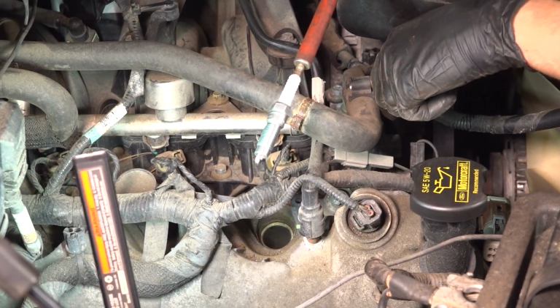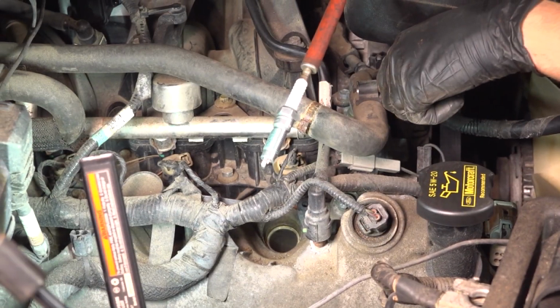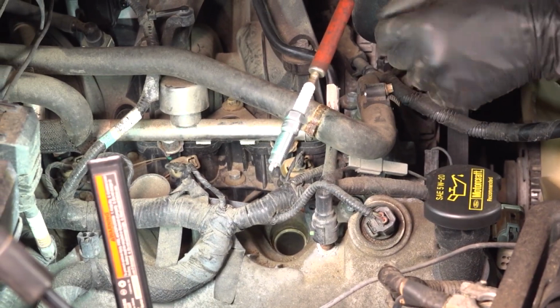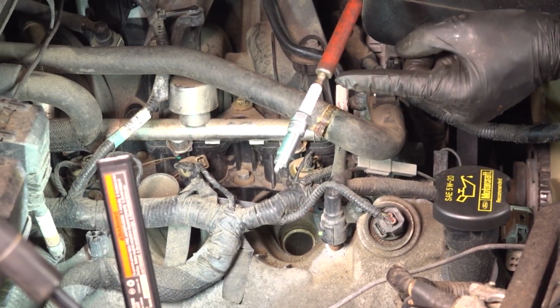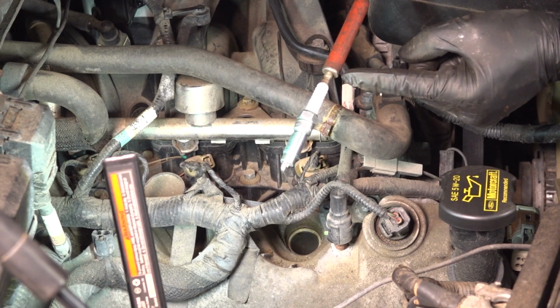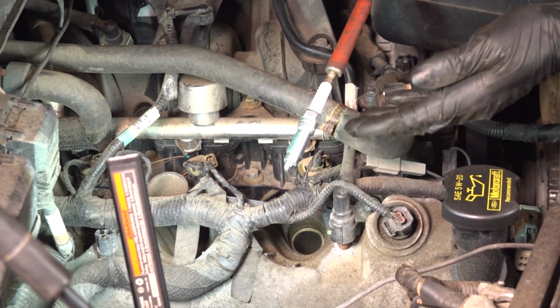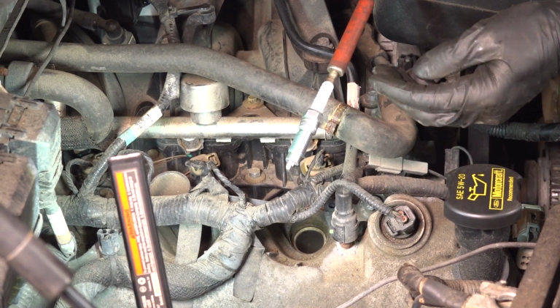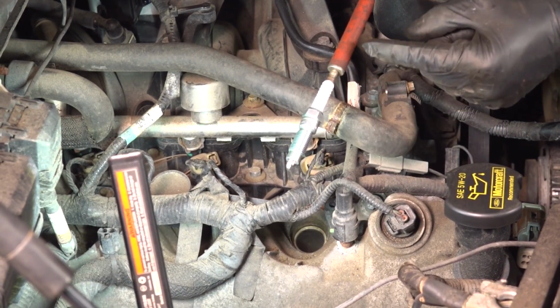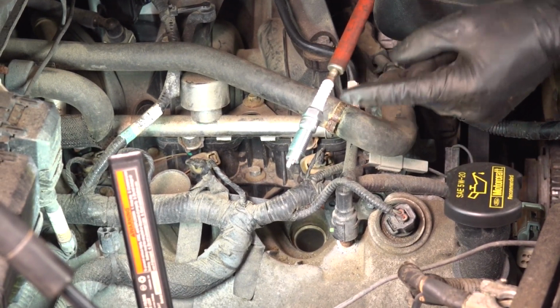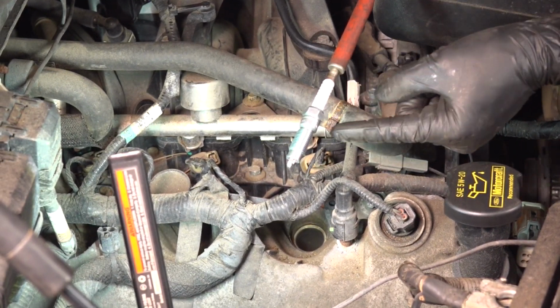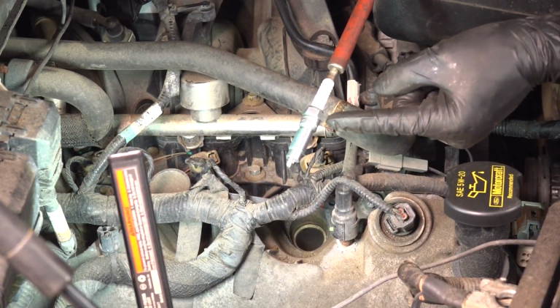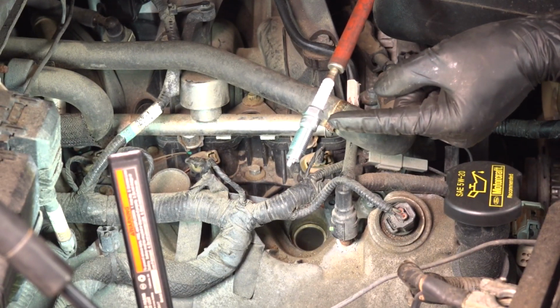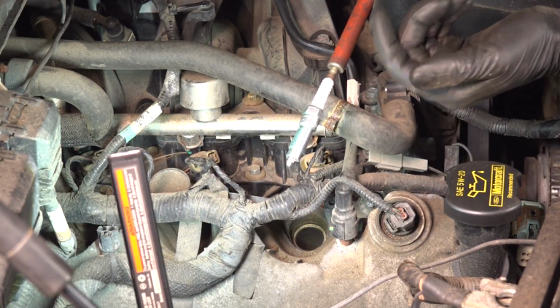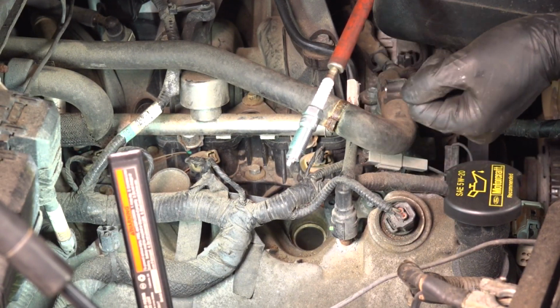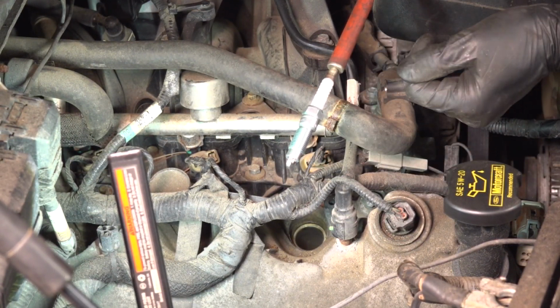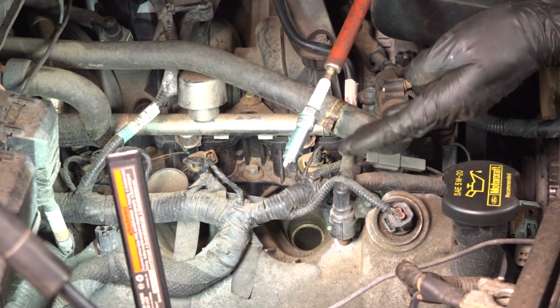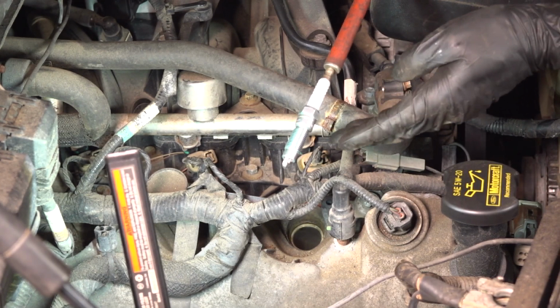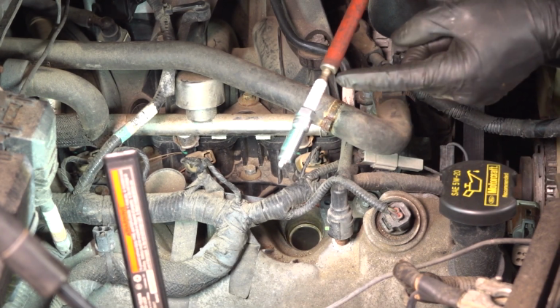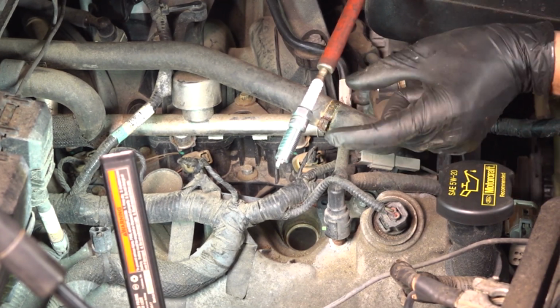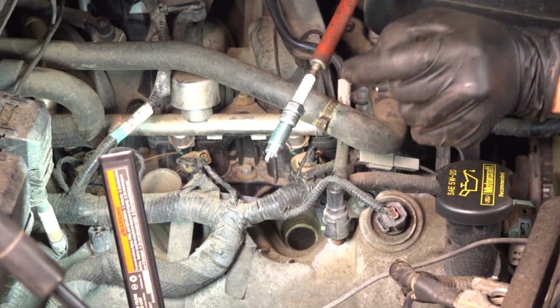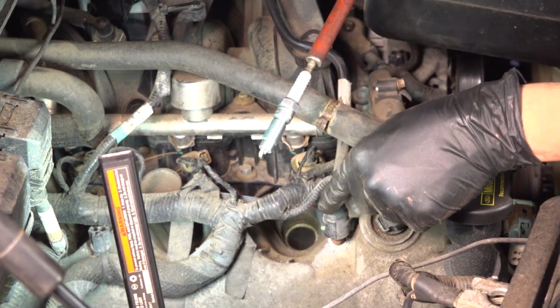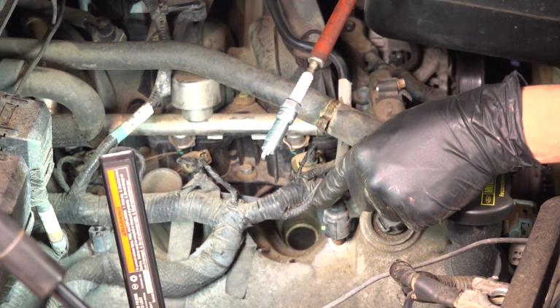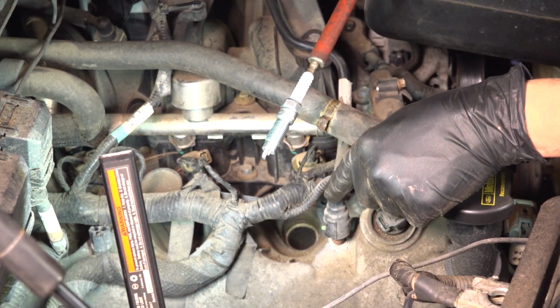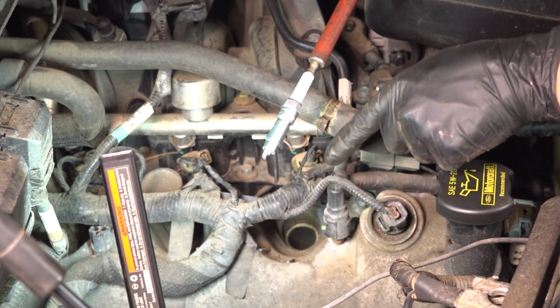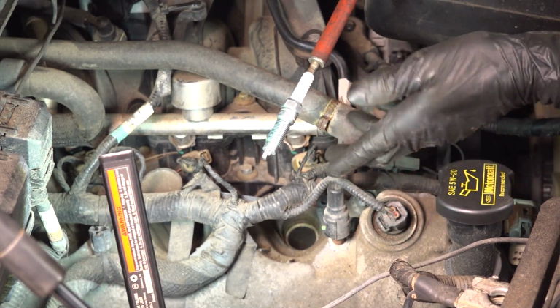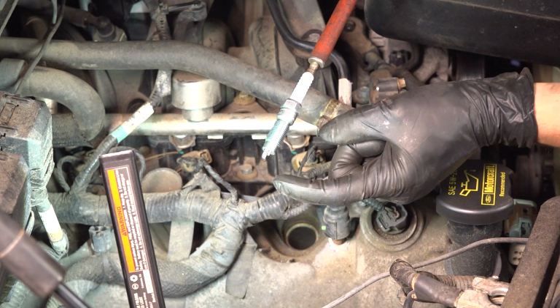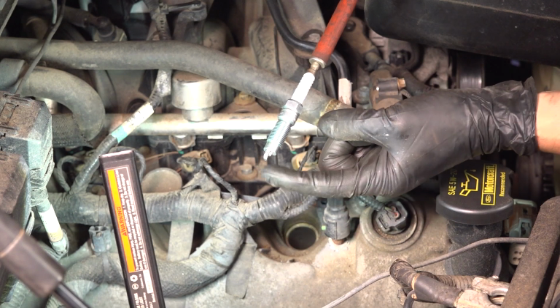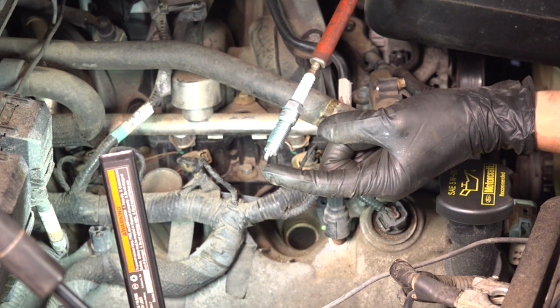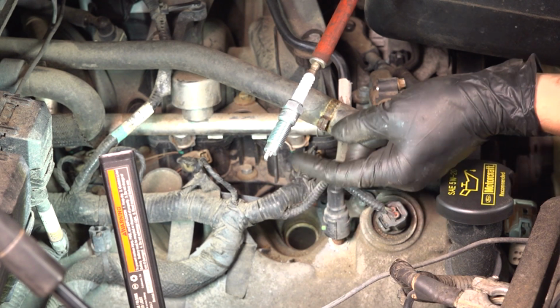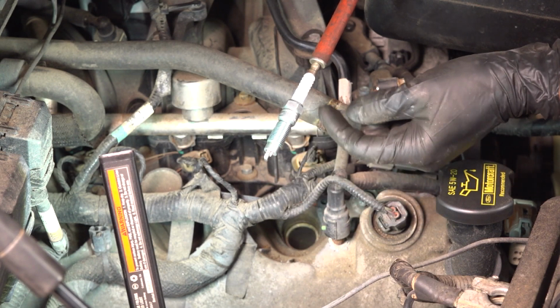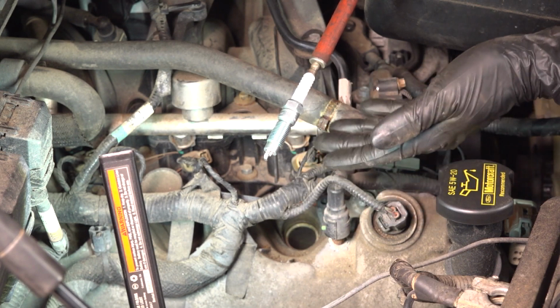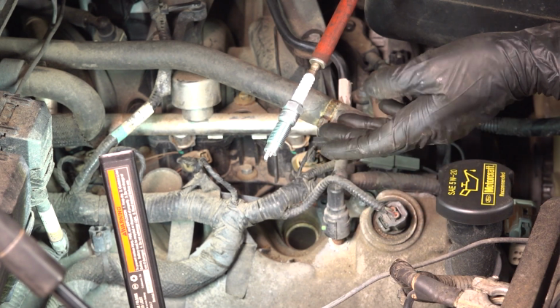Here's the new spark plug. I have it on a magnet because unfortunately I don't have a spark plug socket that grips onto this — hopefully you do. But if you don't have one, use a magnet. You don't want to just drop it down into the spark plug hole because it can hit the electrode at the bottom and damage it.